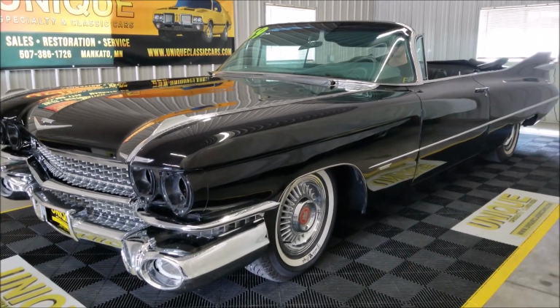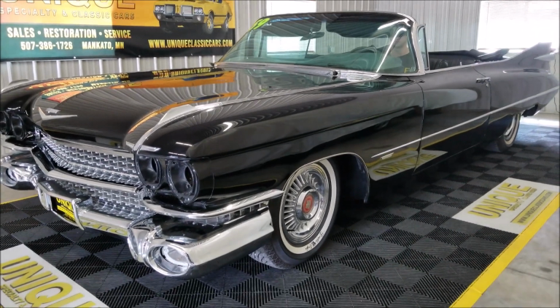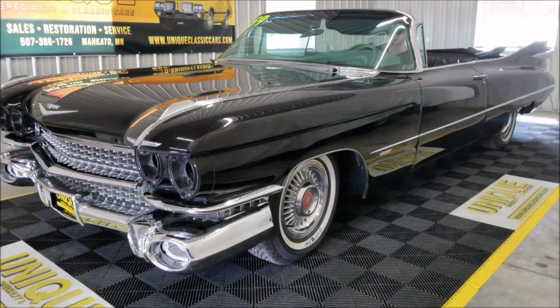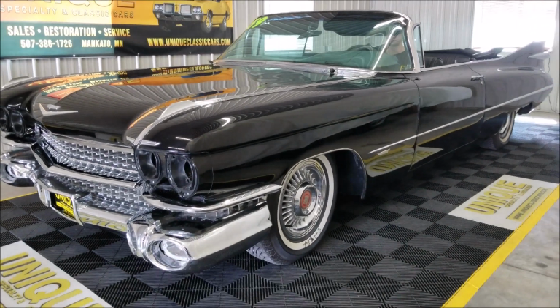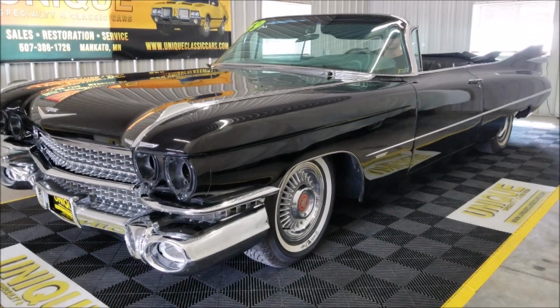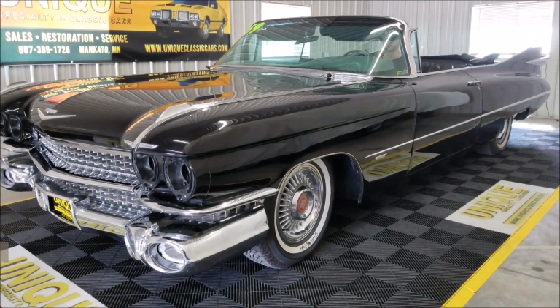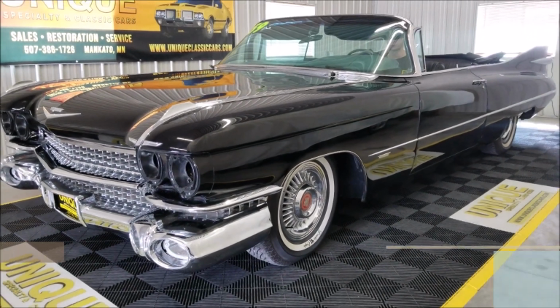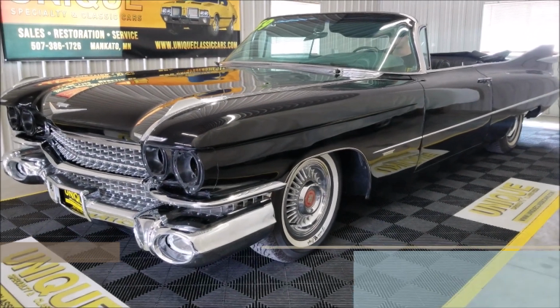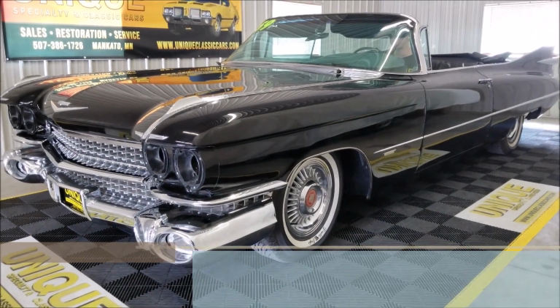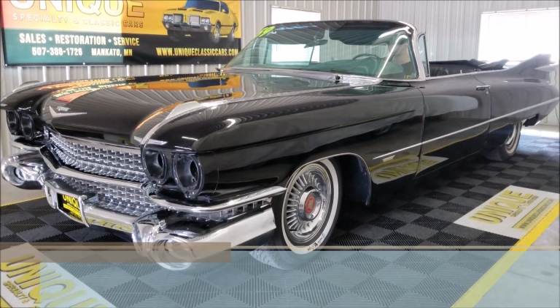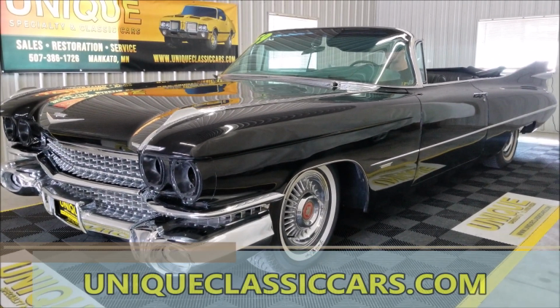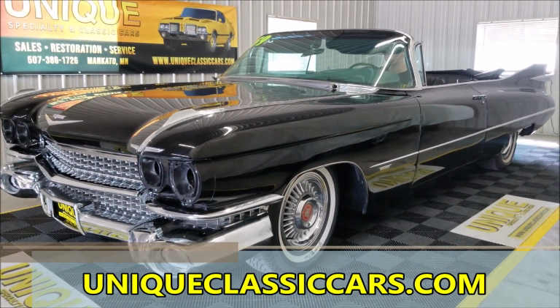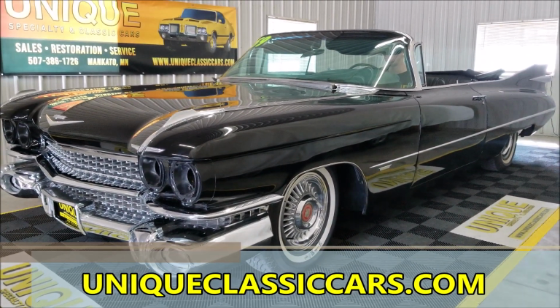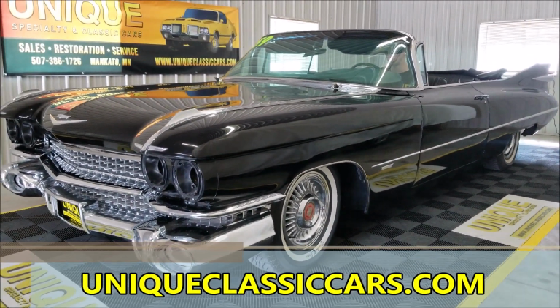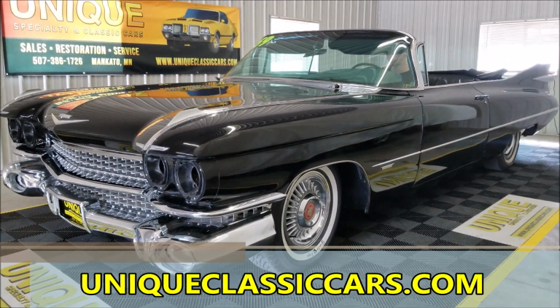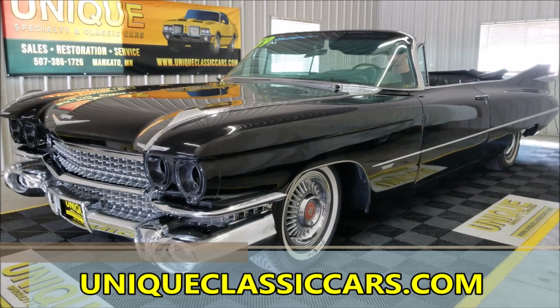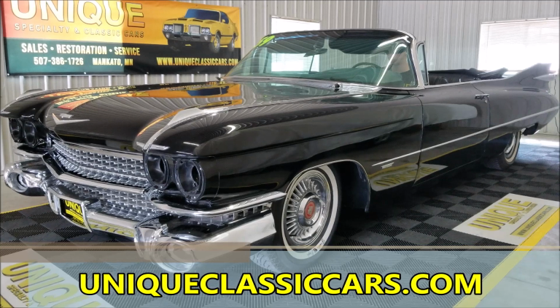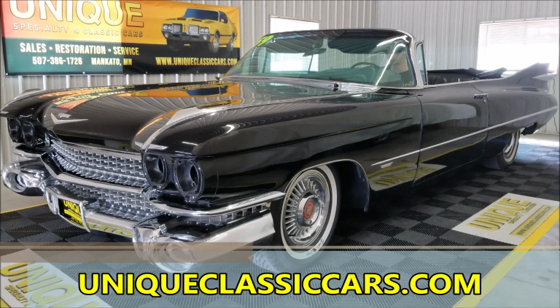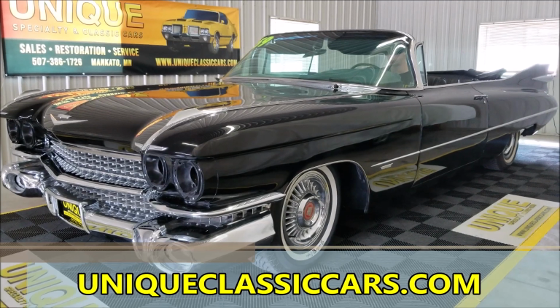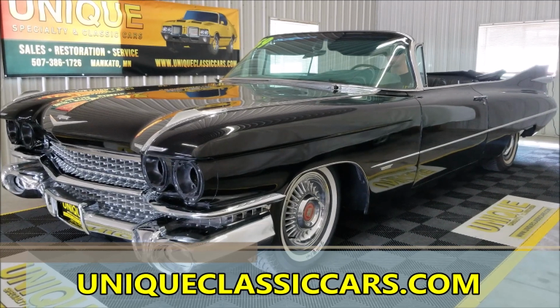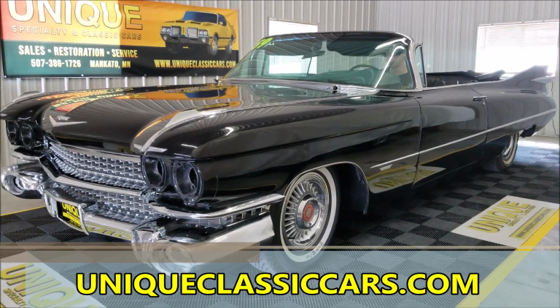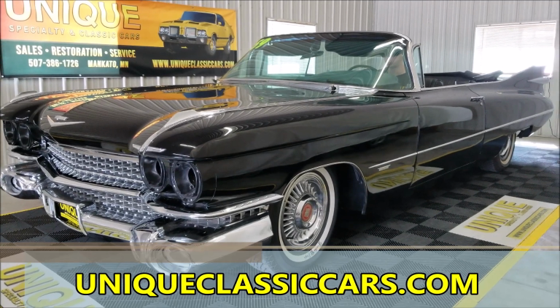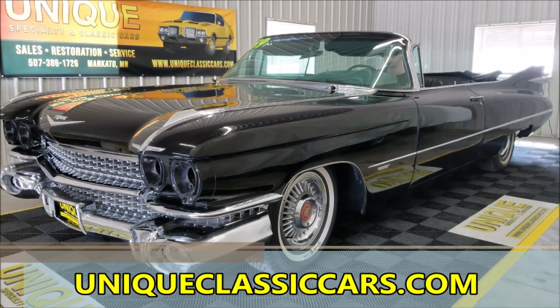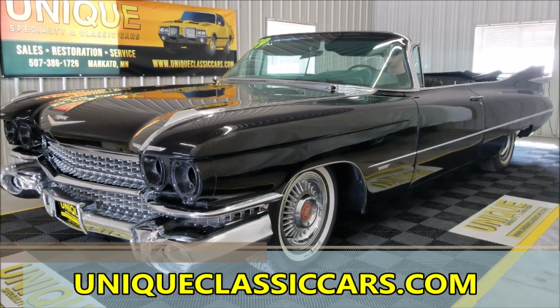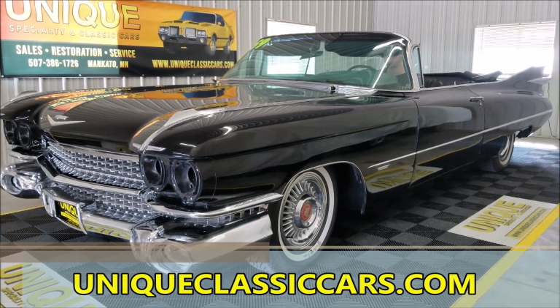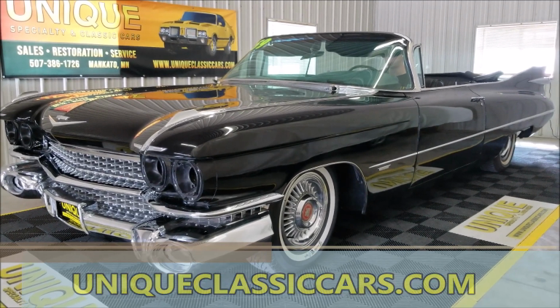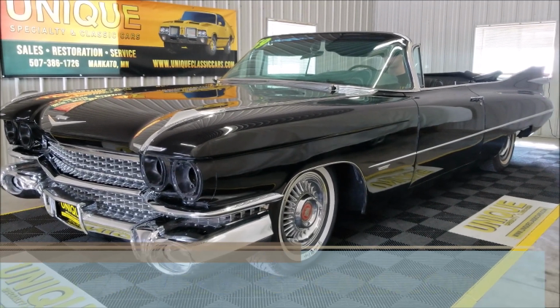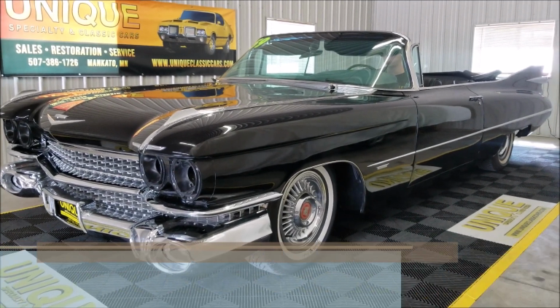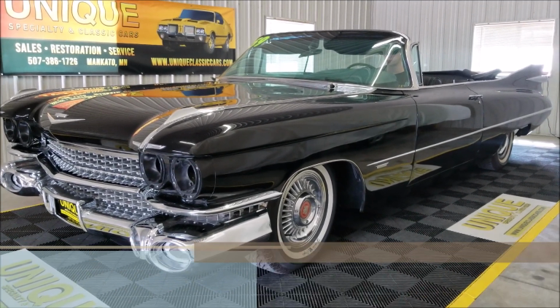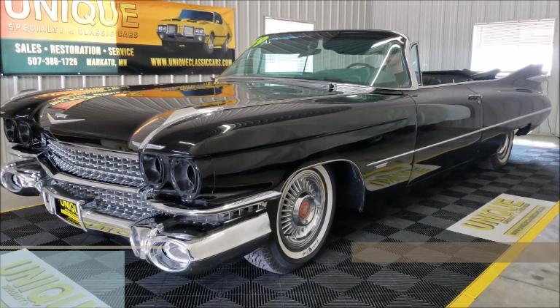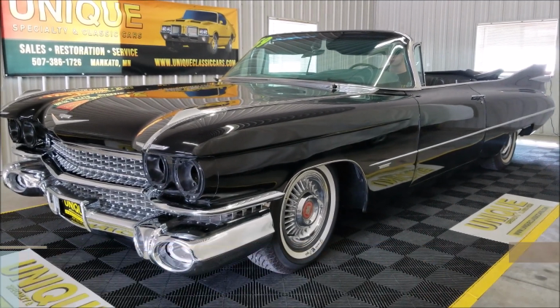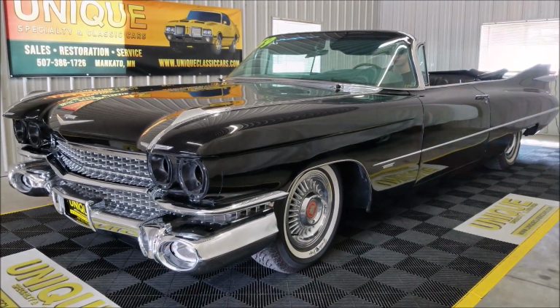There it is — check it out at uniqueclassiccars.com or give us a call at 507-386-1726.